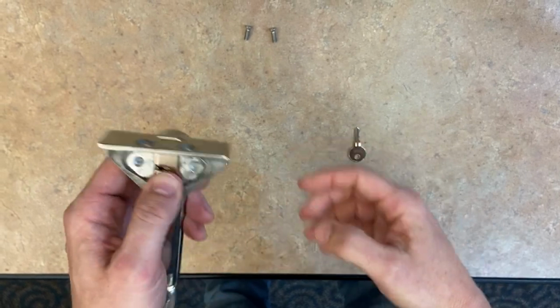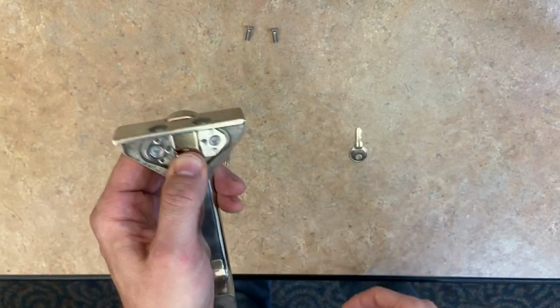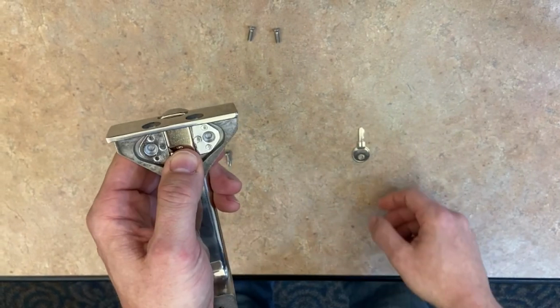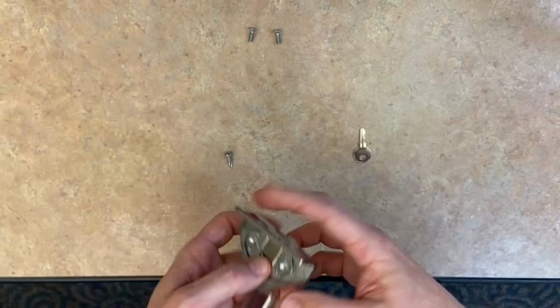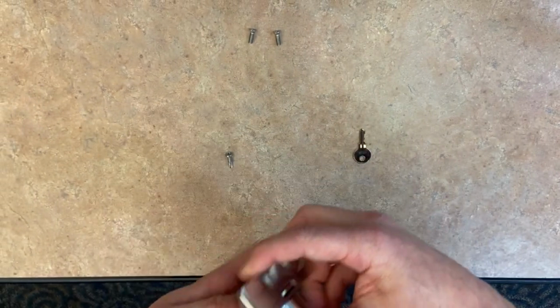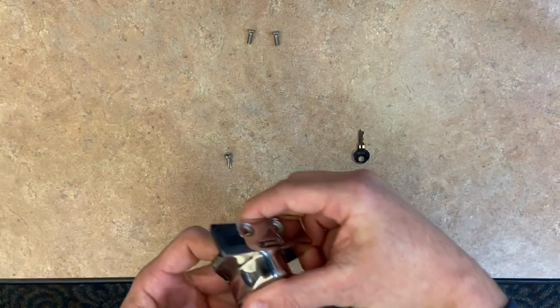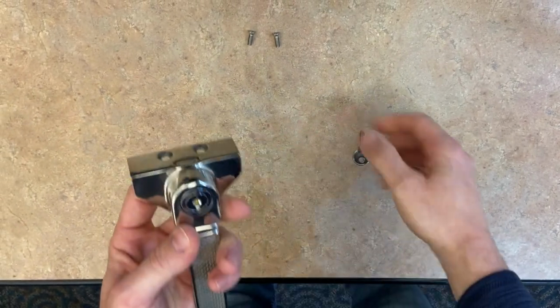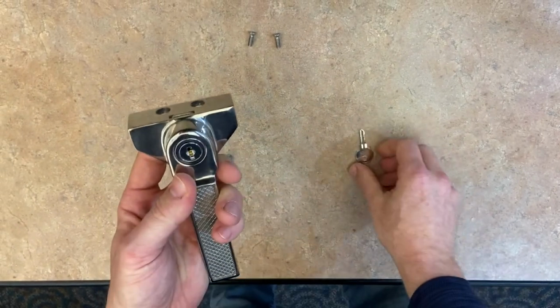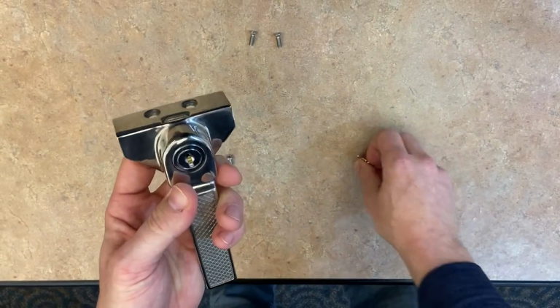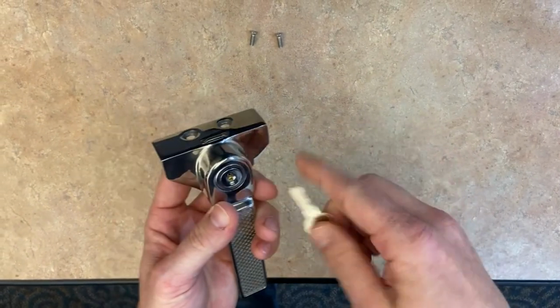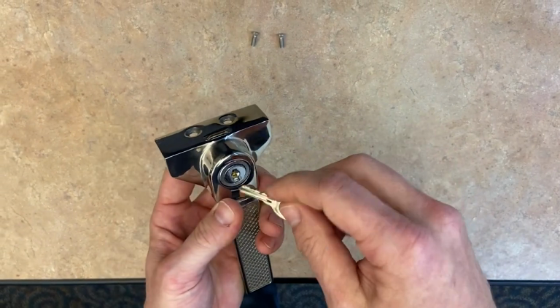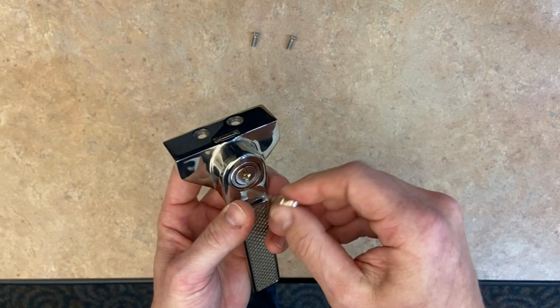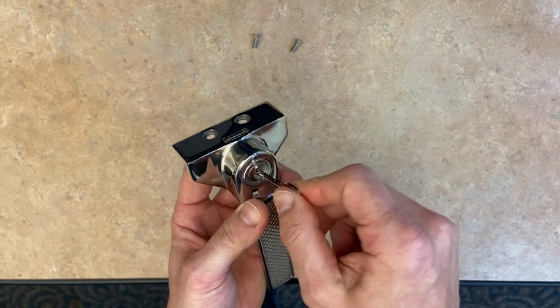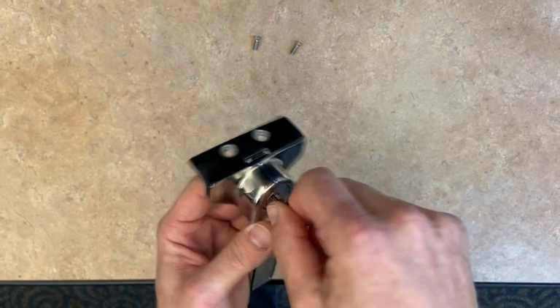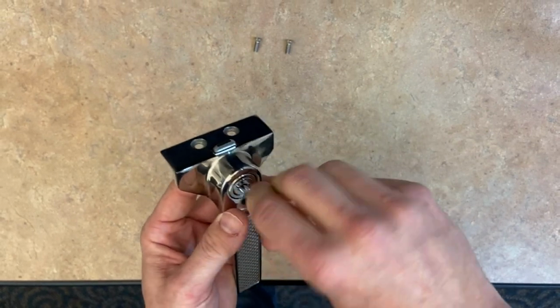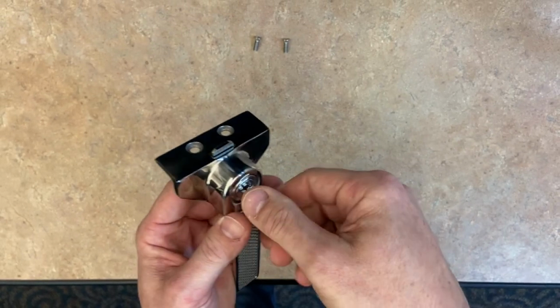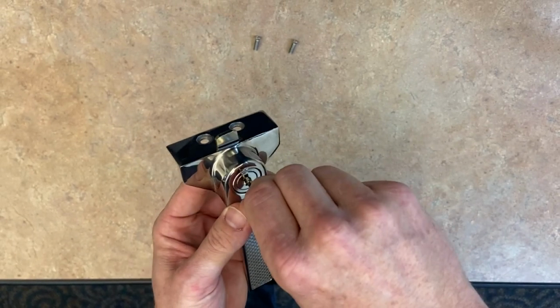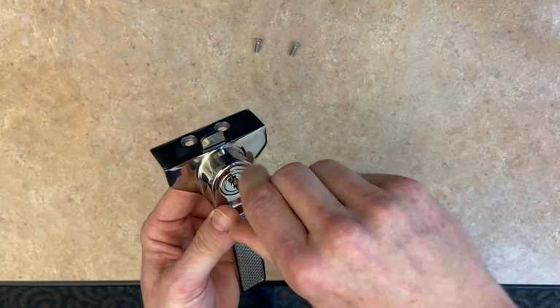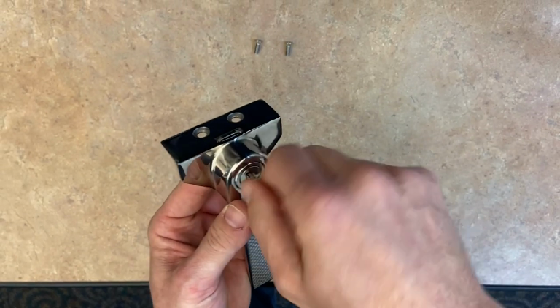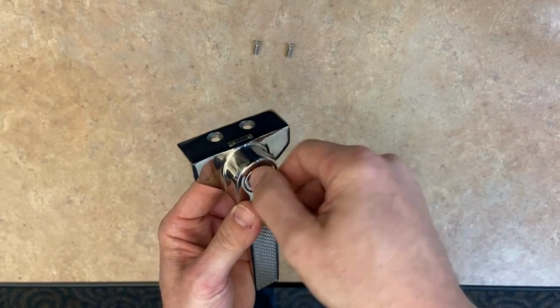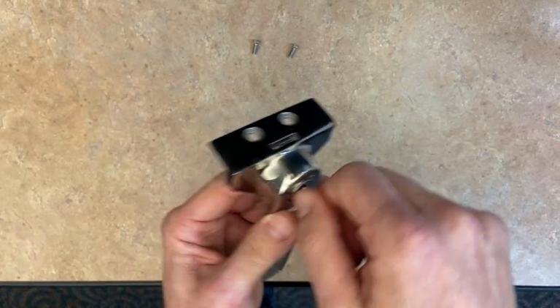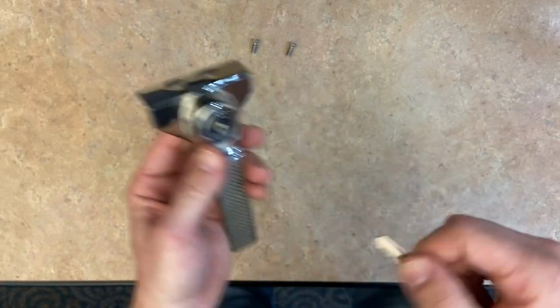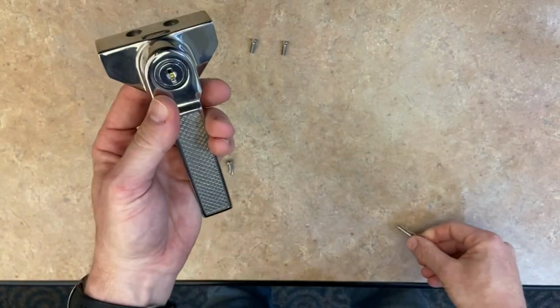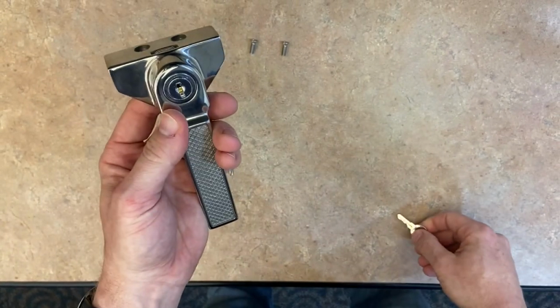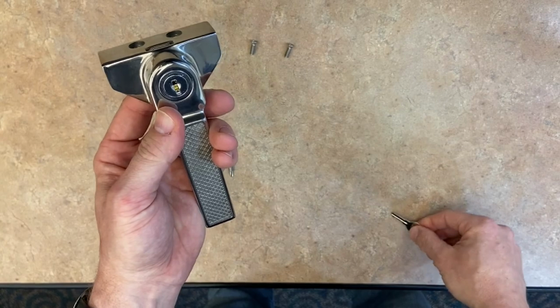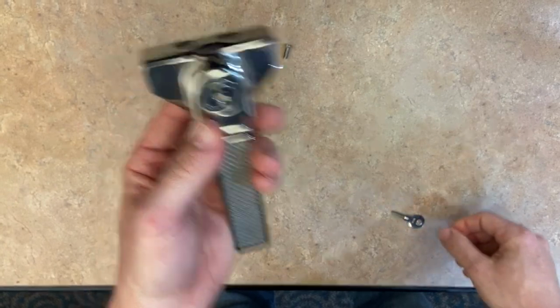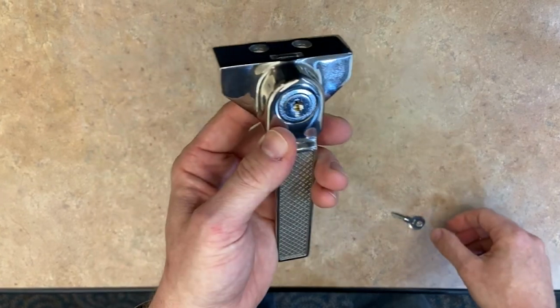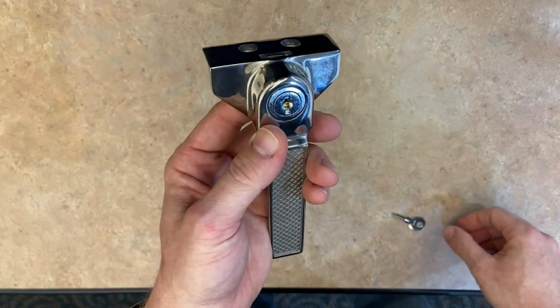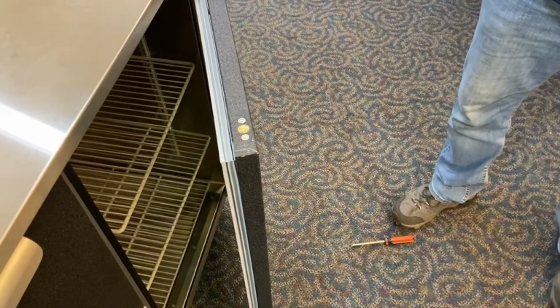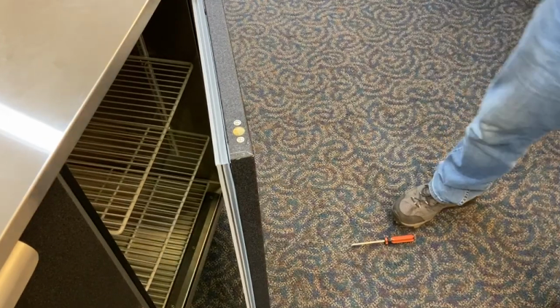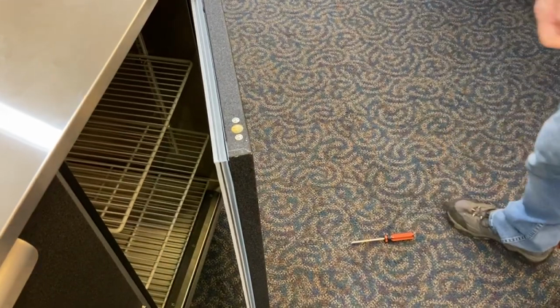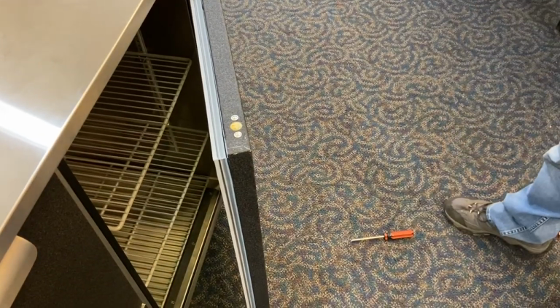Insert the lock tab just like so, then we're going to check to make sure we get the key the correct way that we want. All right, everything's working — let's go put it on the door.